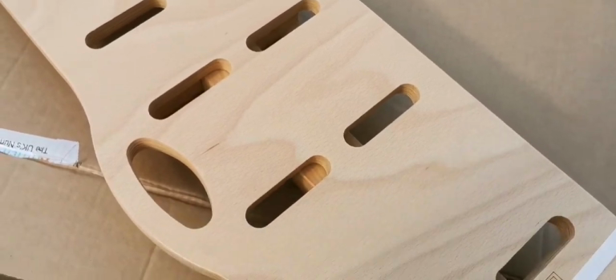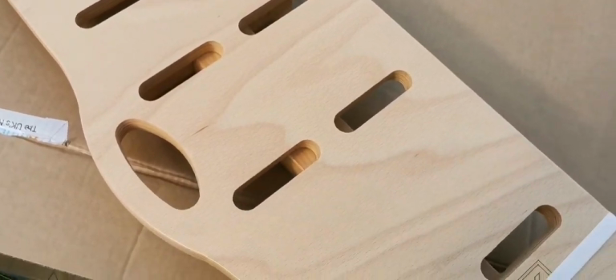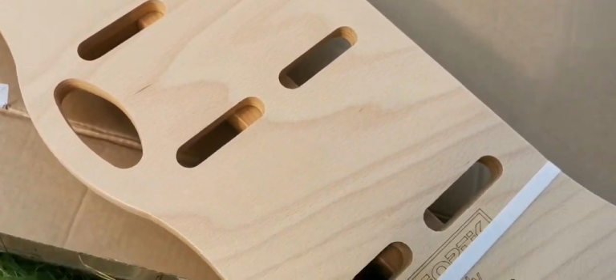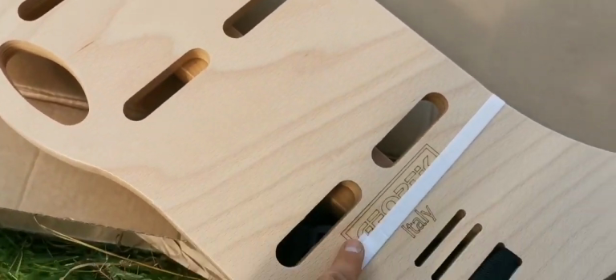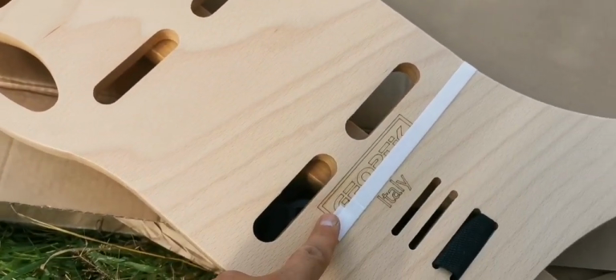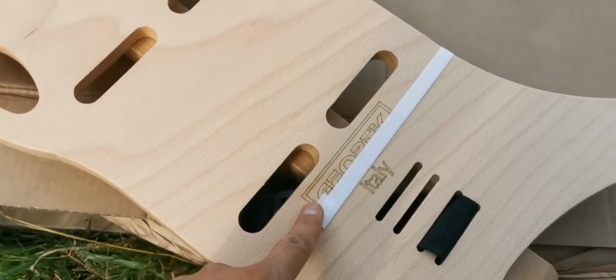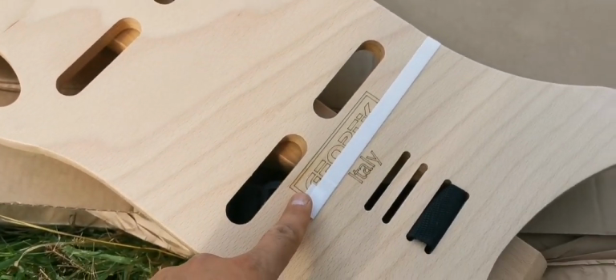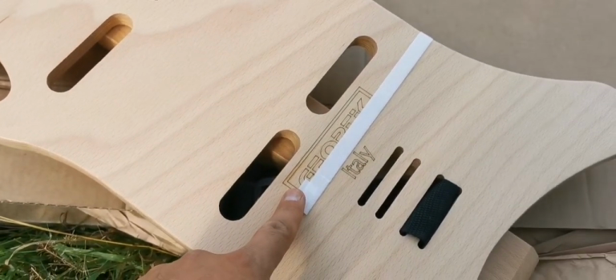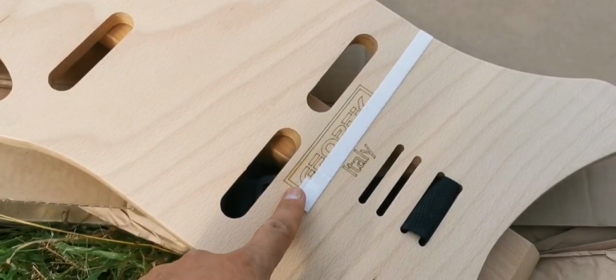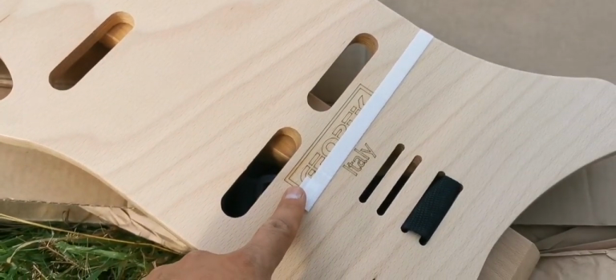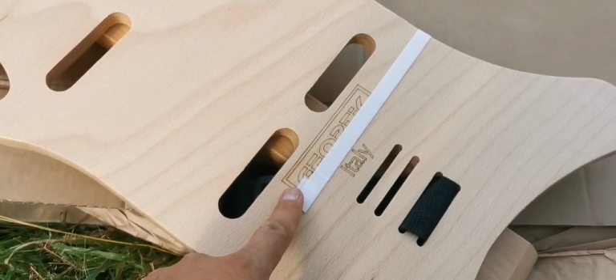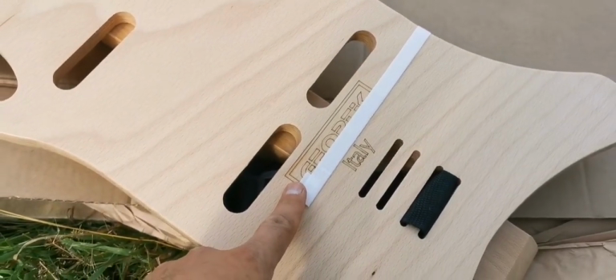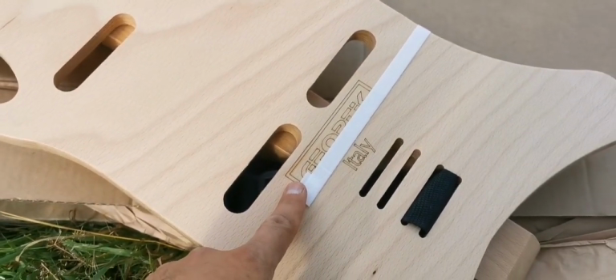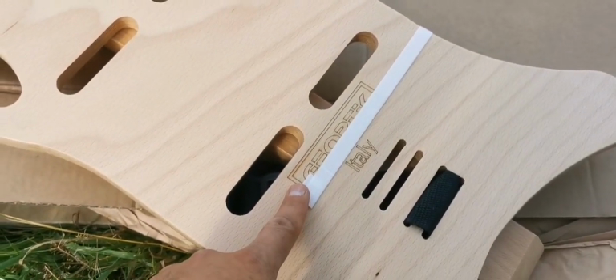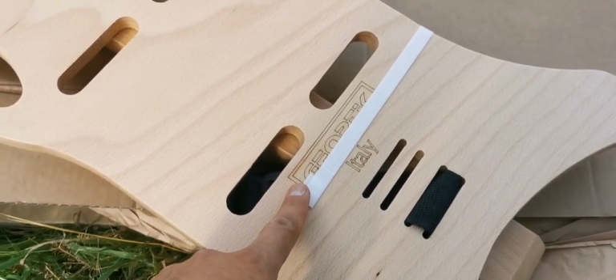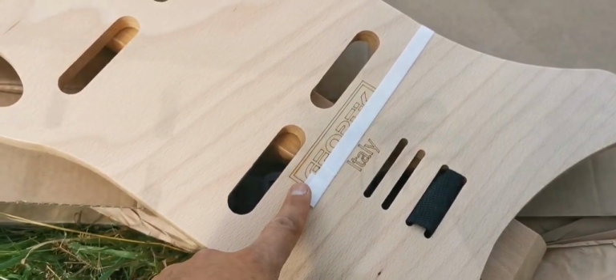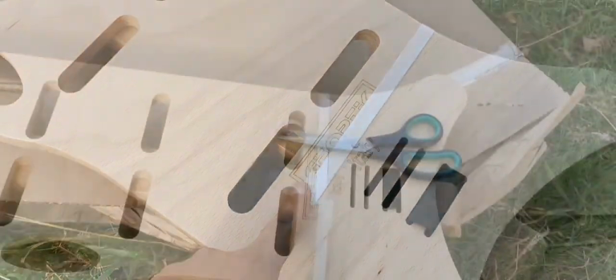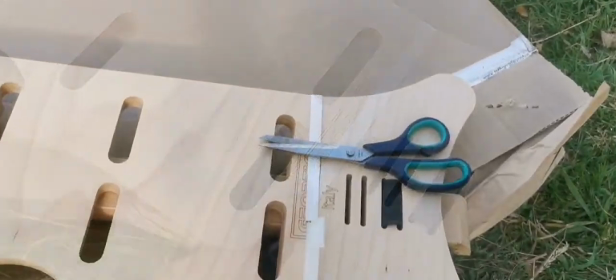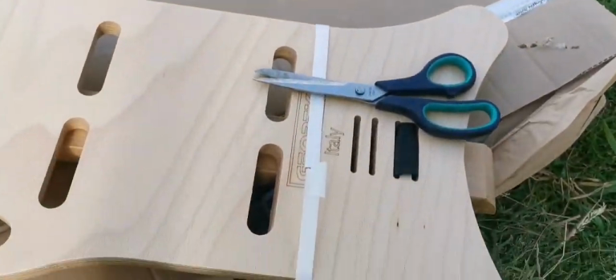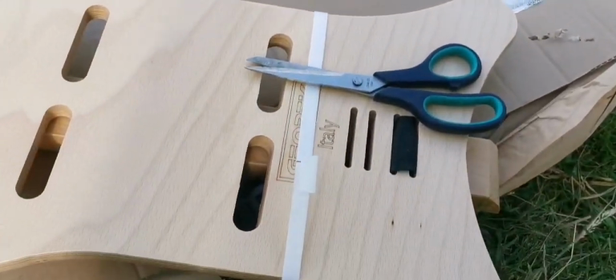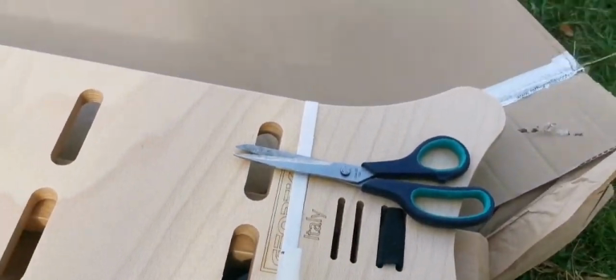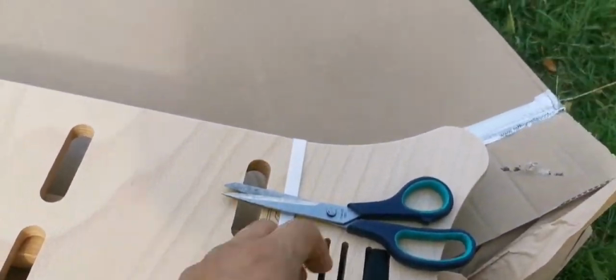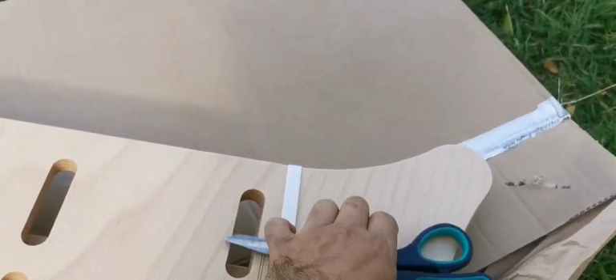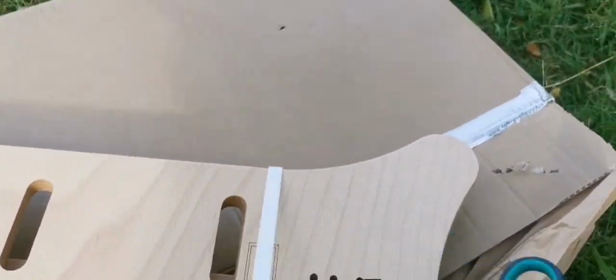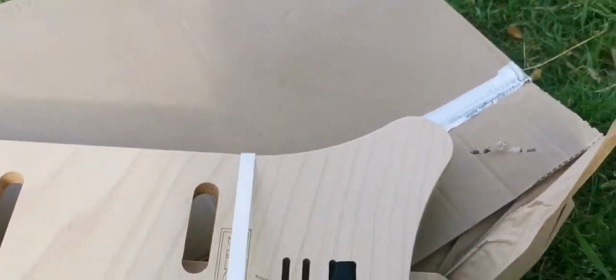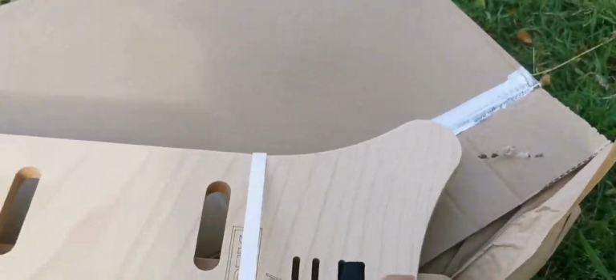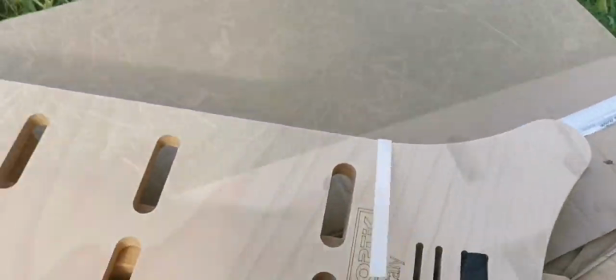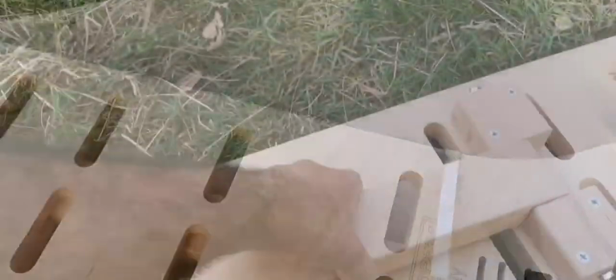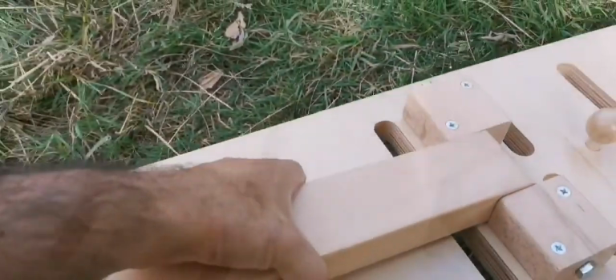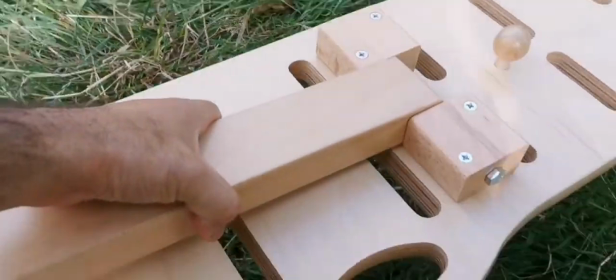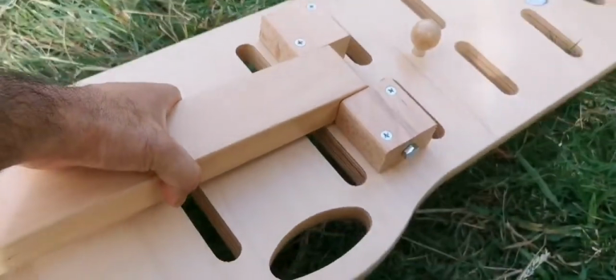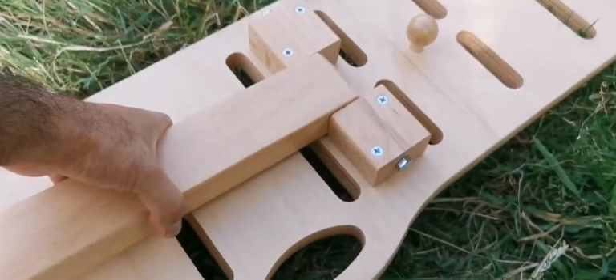Let's just cut the strap and see what is inside and set it up. Okay, I've now cut the strap and the packaging away.